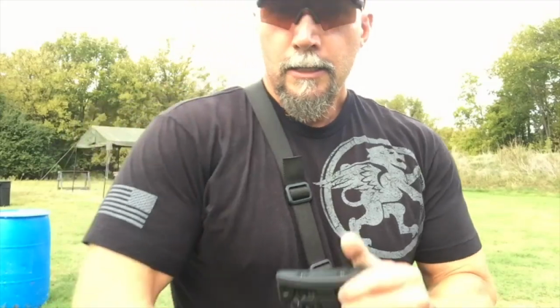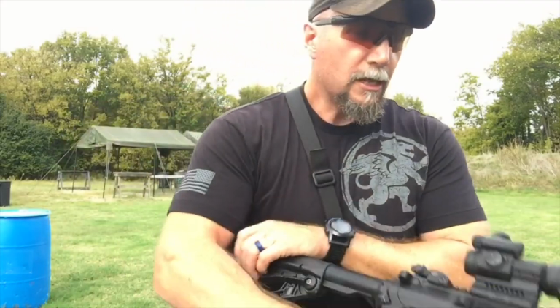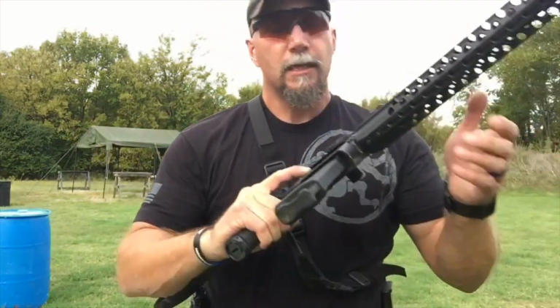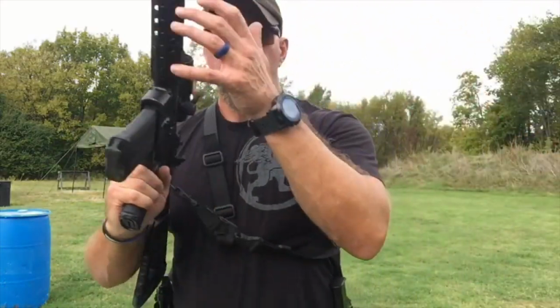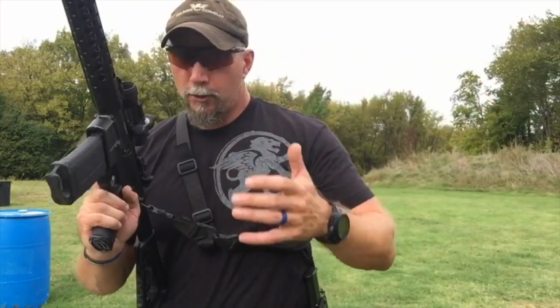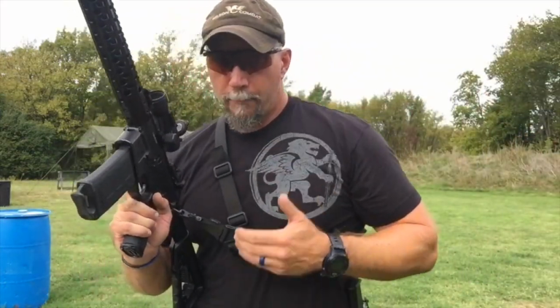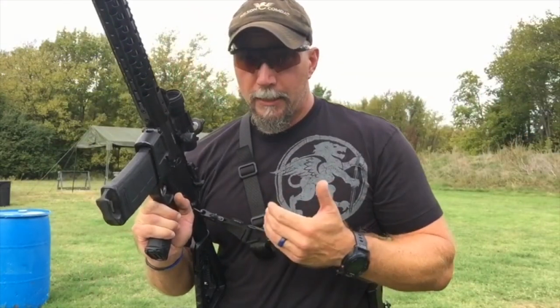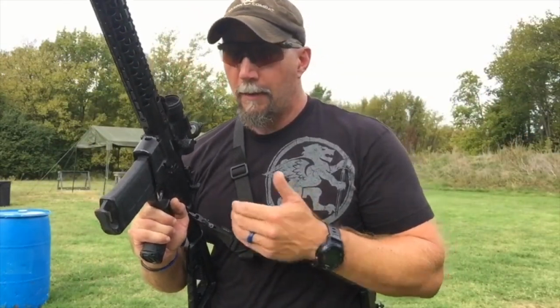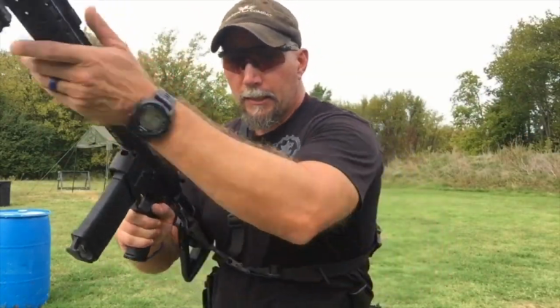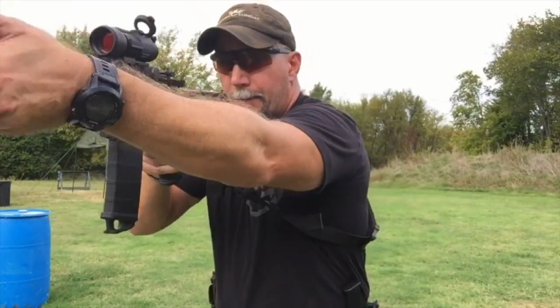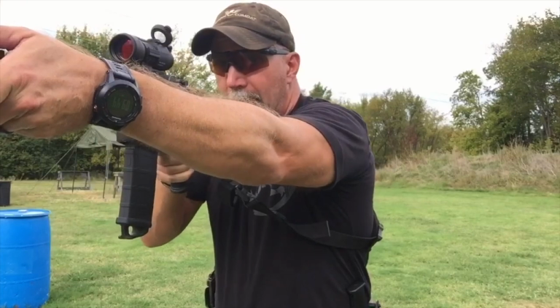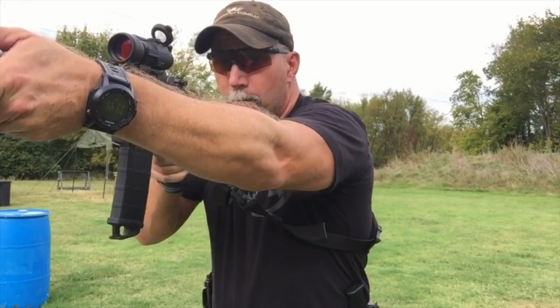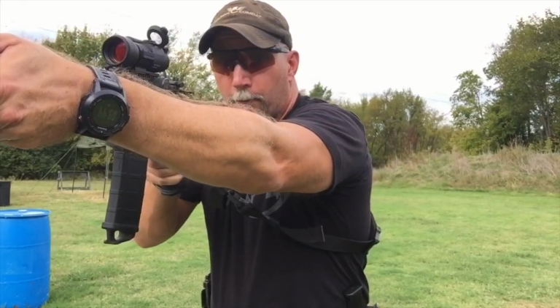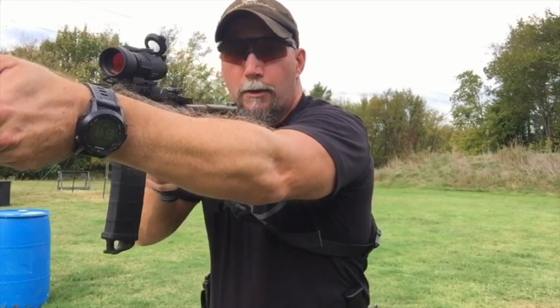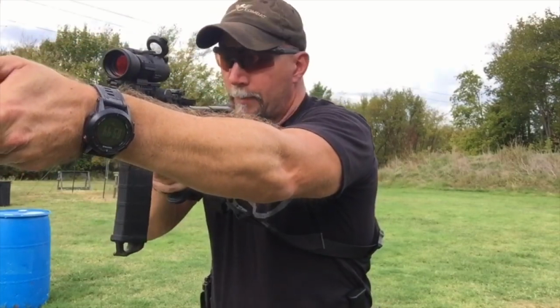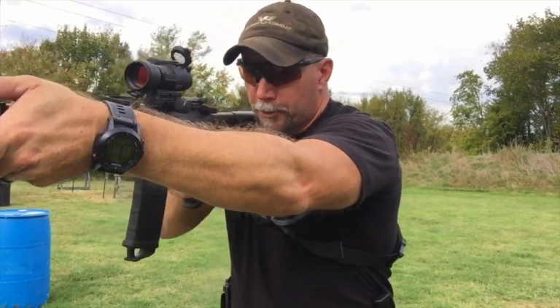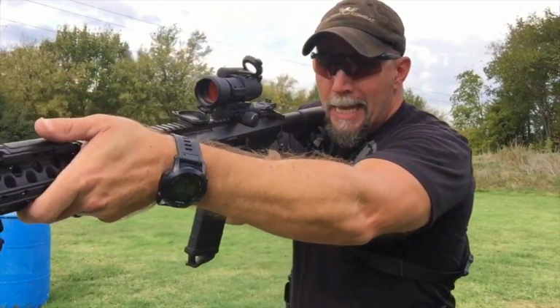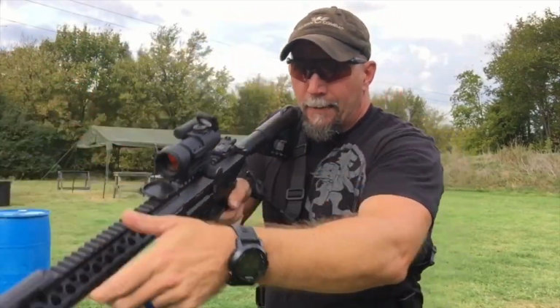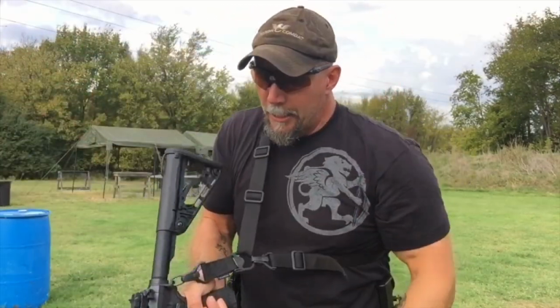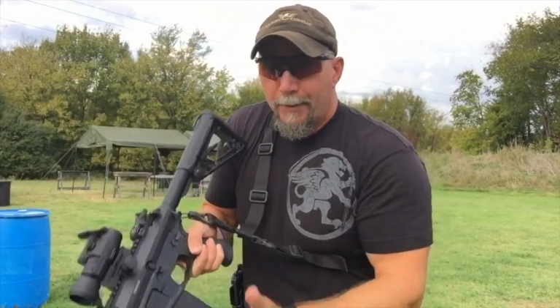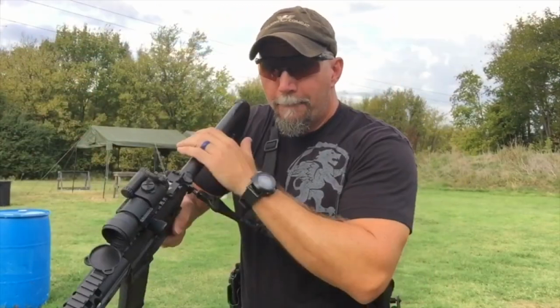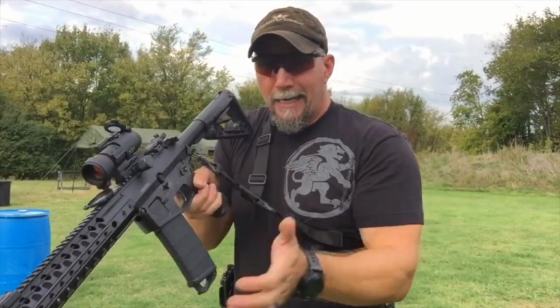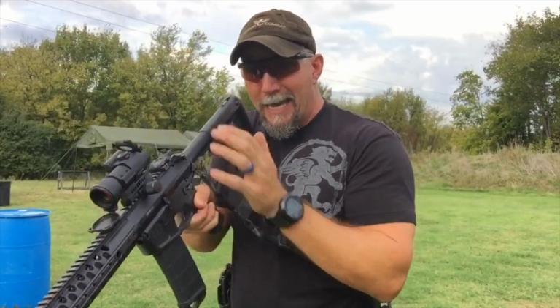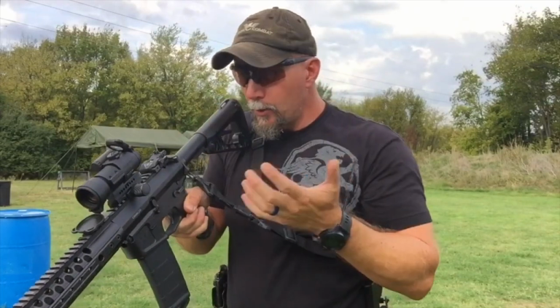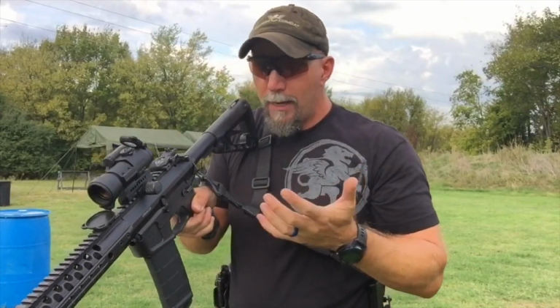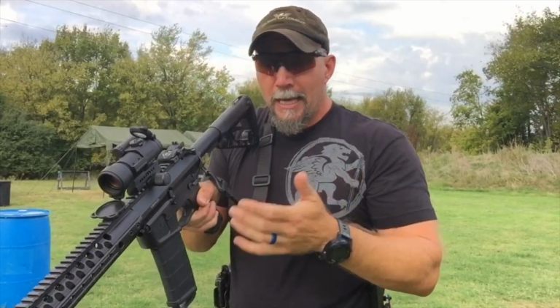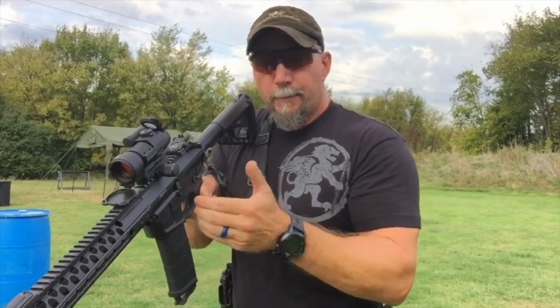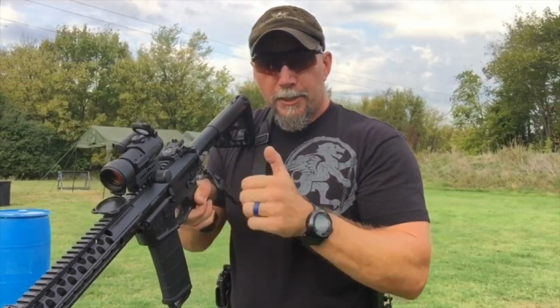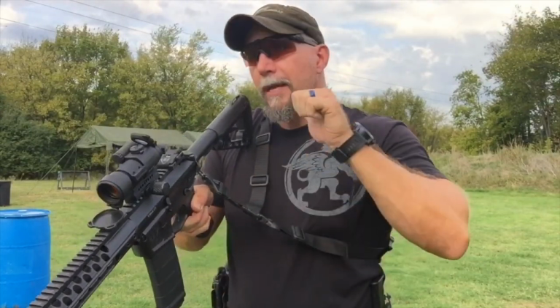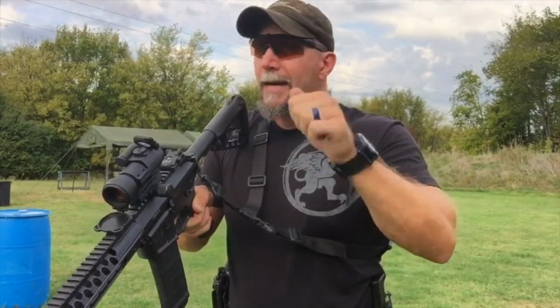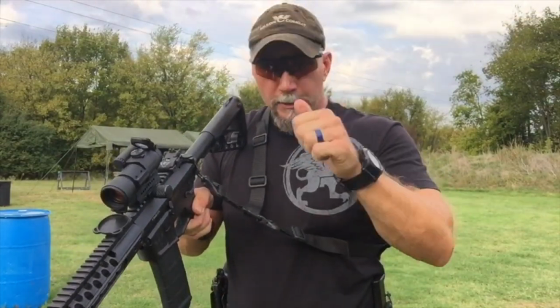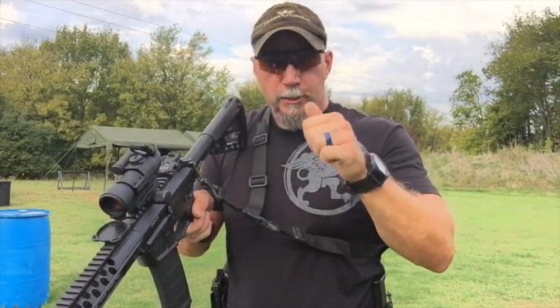Let's talk about the position of control when you're manipulating the rifle. I see a lot of people when they have to do a rifle reload or clear a malfunction end up just kind of dropping the rifle and letting it hang or doing whatever else. Think about this - you want to be in the best position to control it you possibly can.